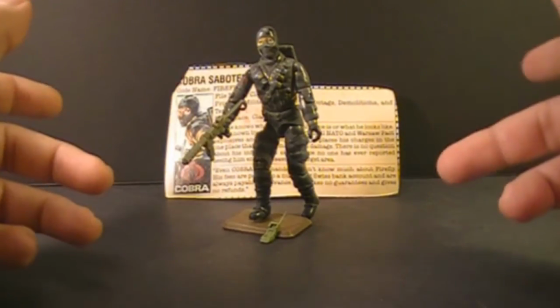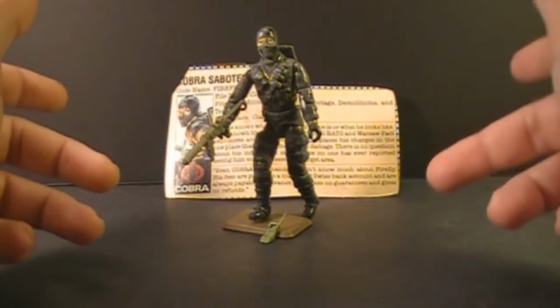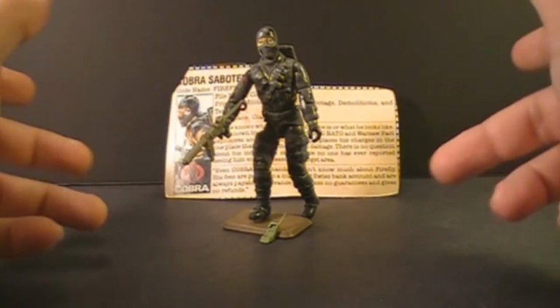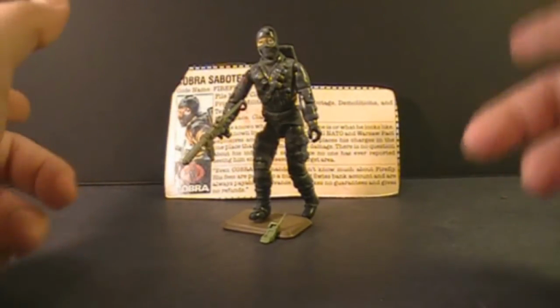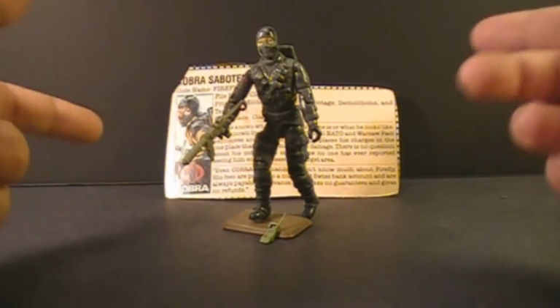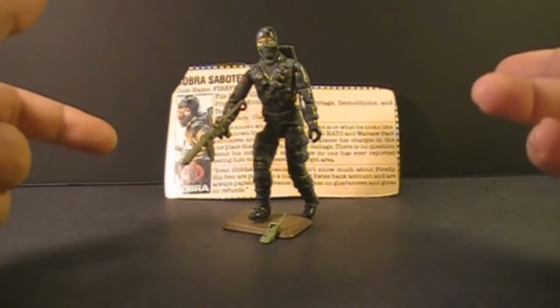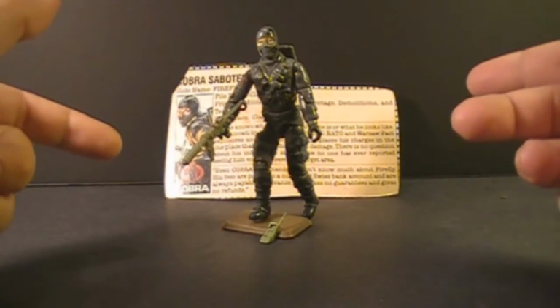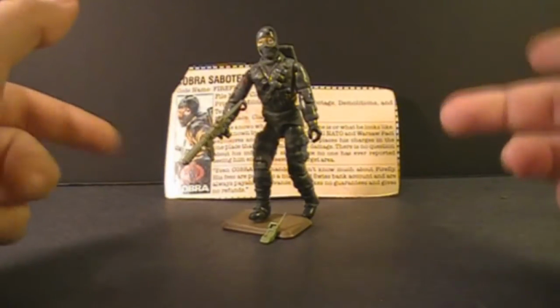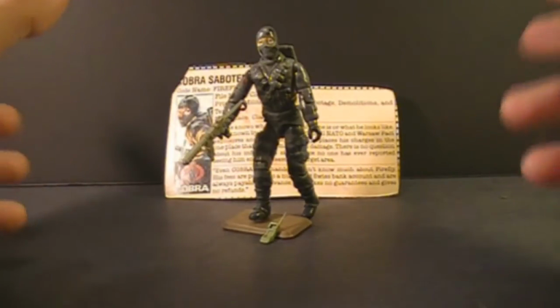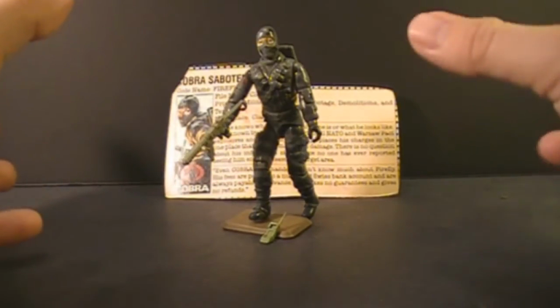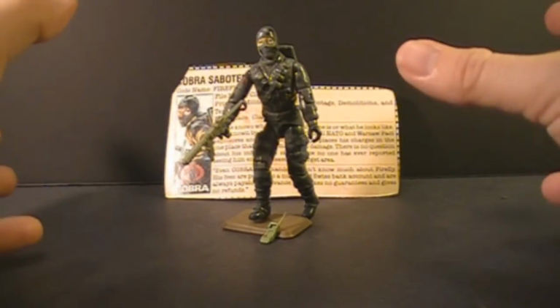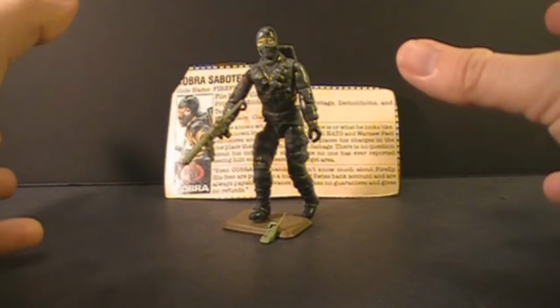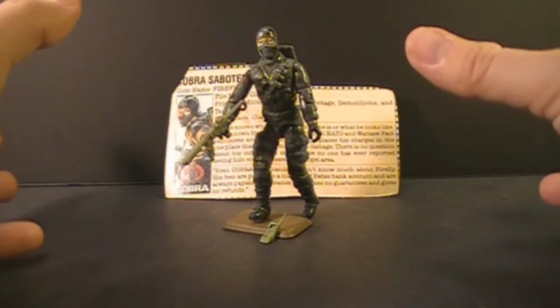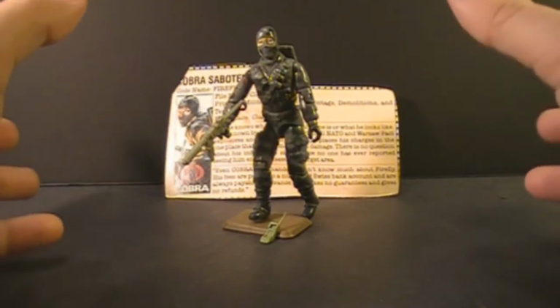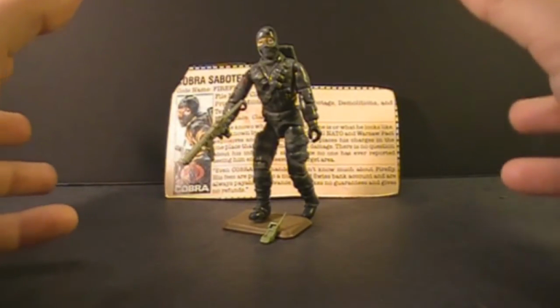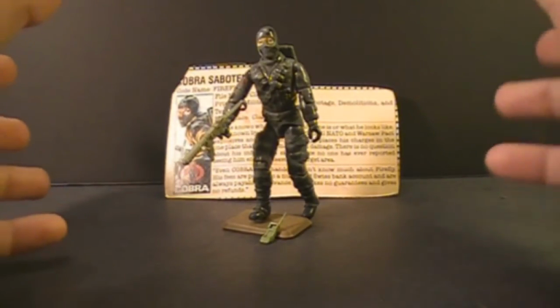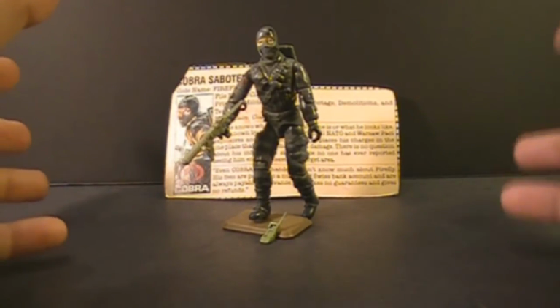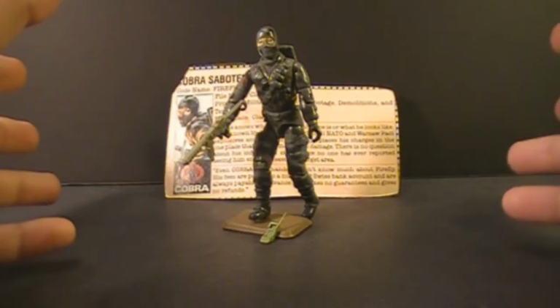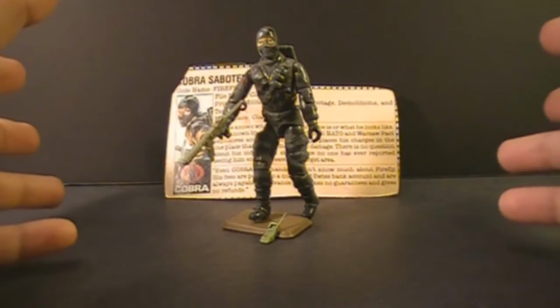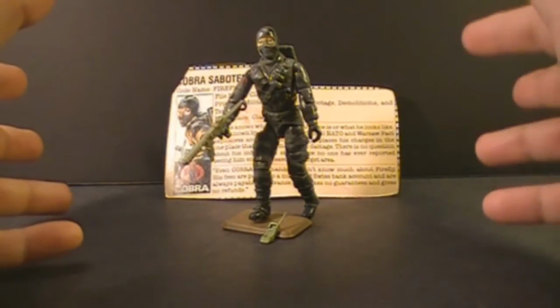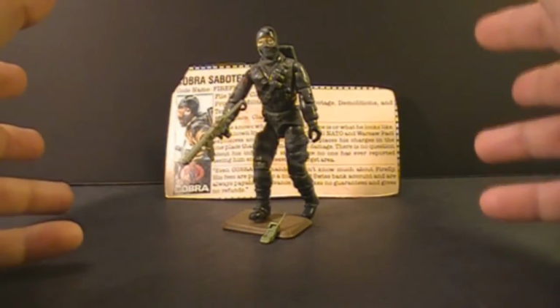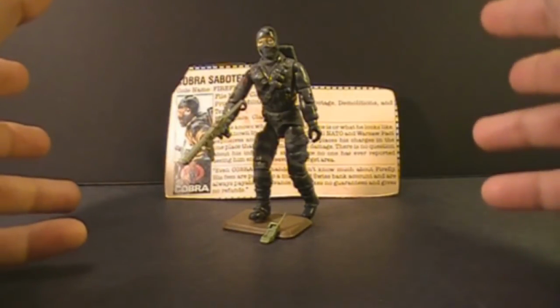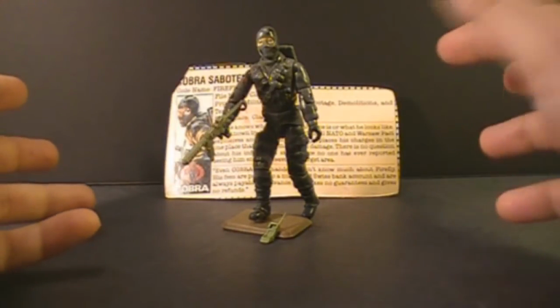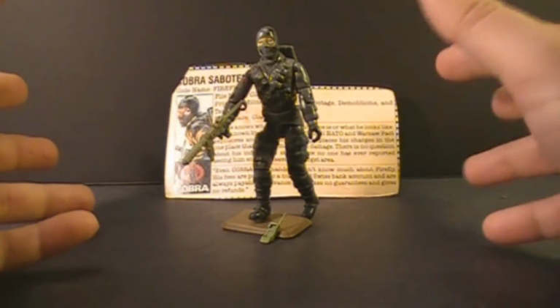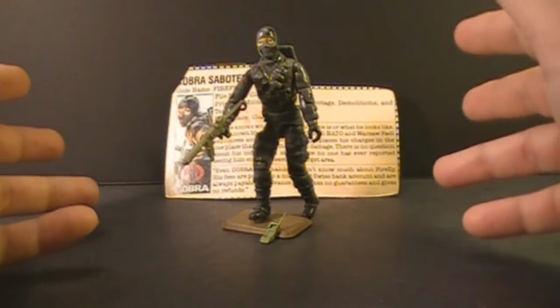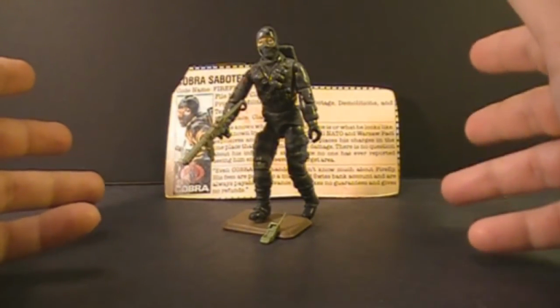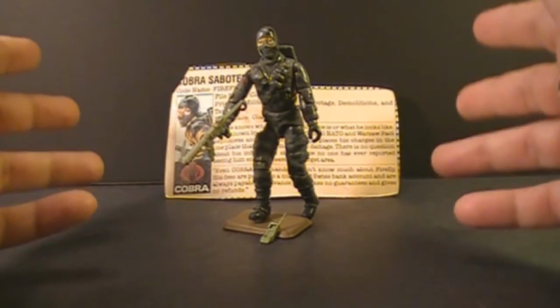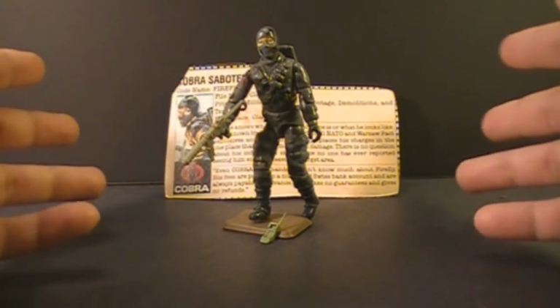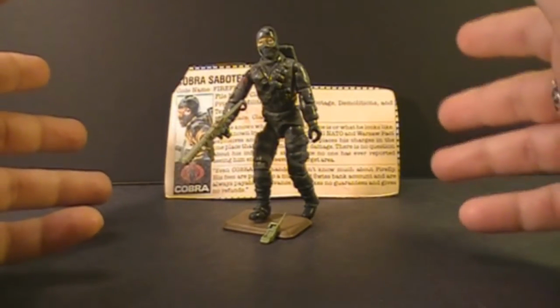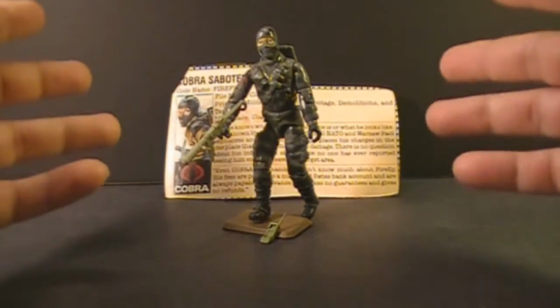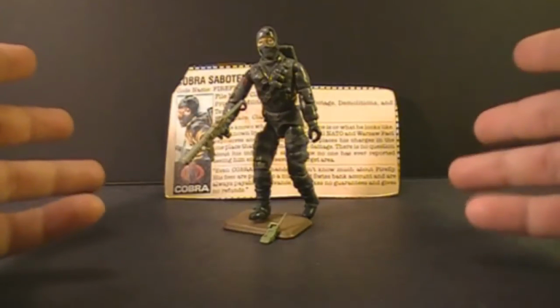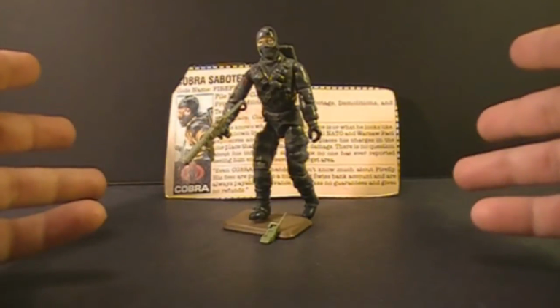Firefly was introduced in 1984. He was also sold in 1985 and discontinued in 1986. There was not a second version of Firefly until 1992, which is really strange for such a popular character.